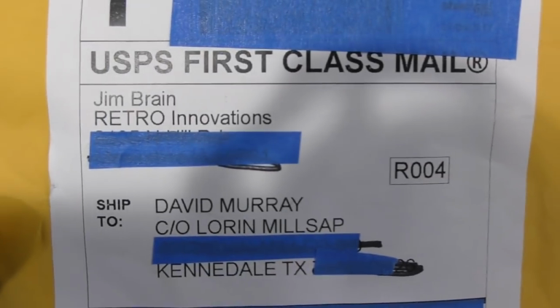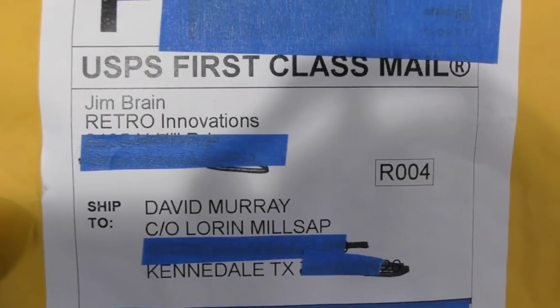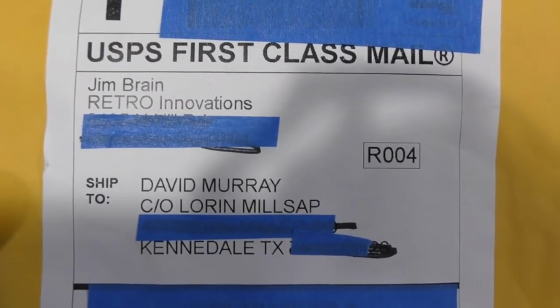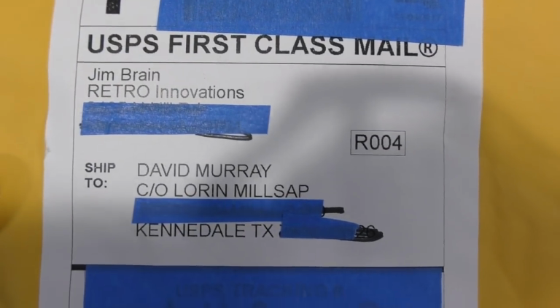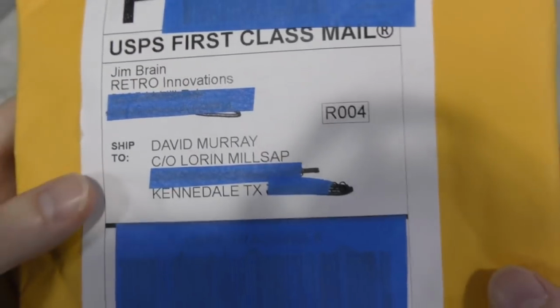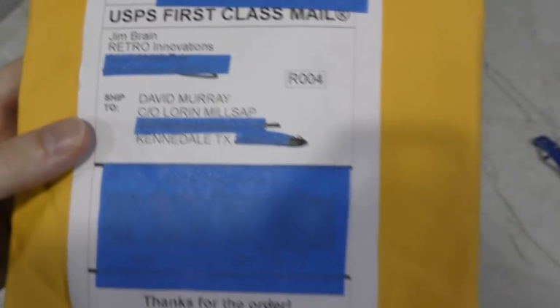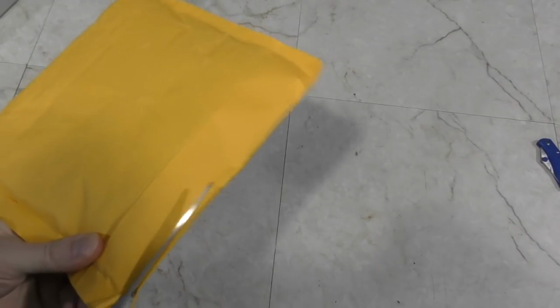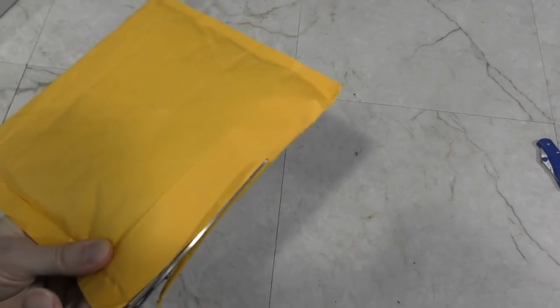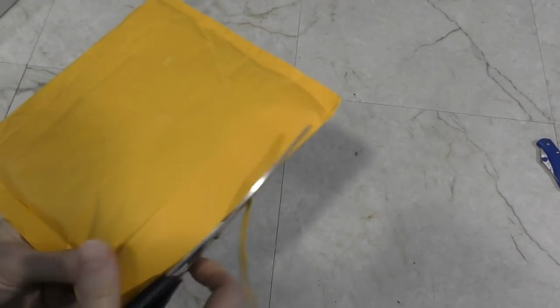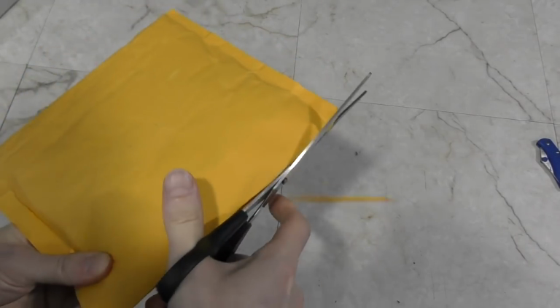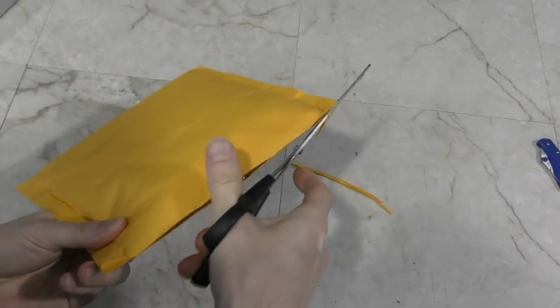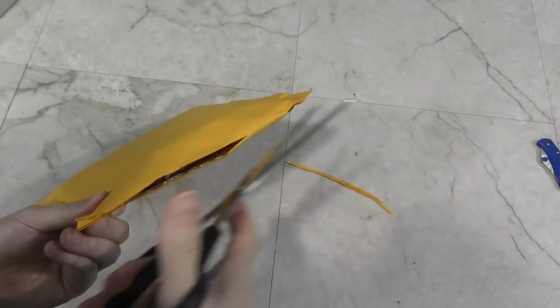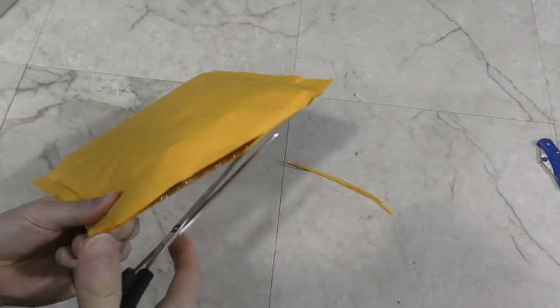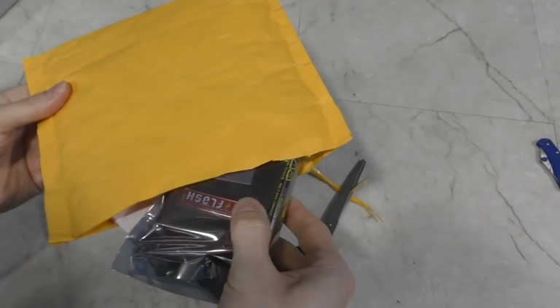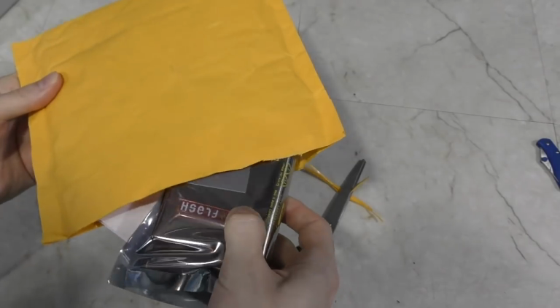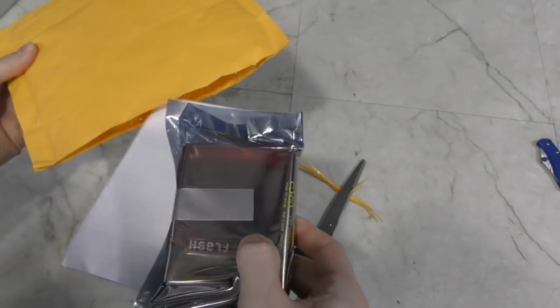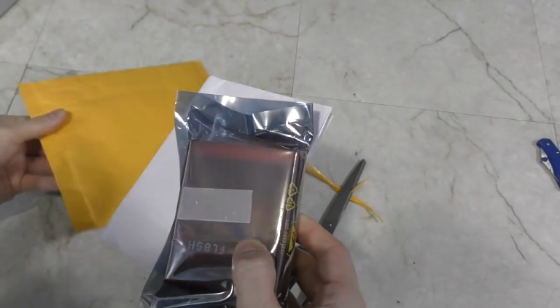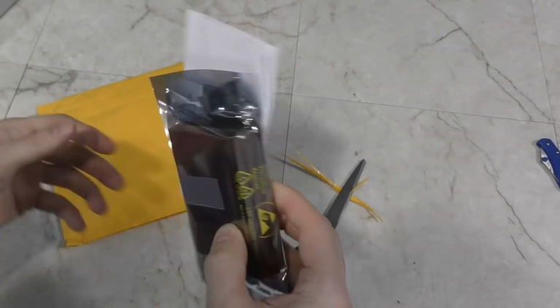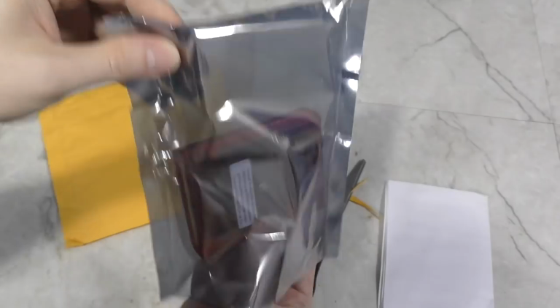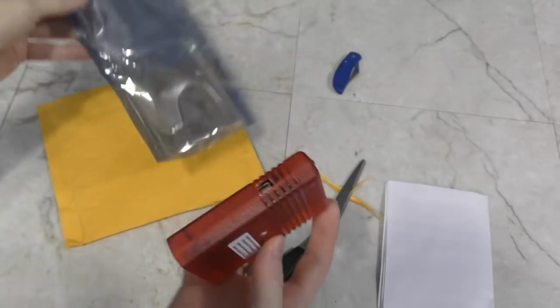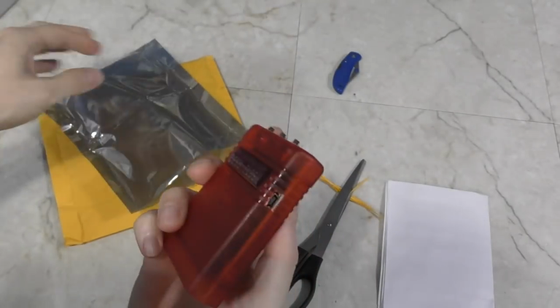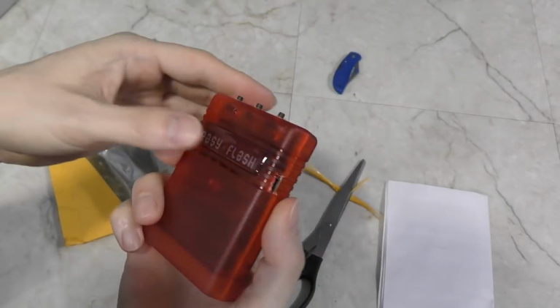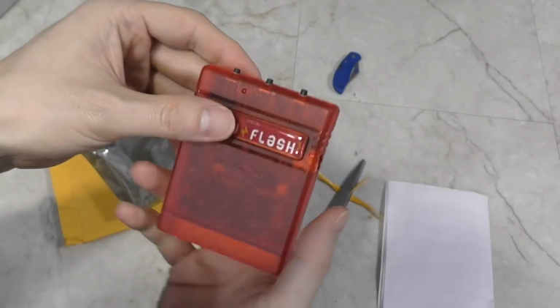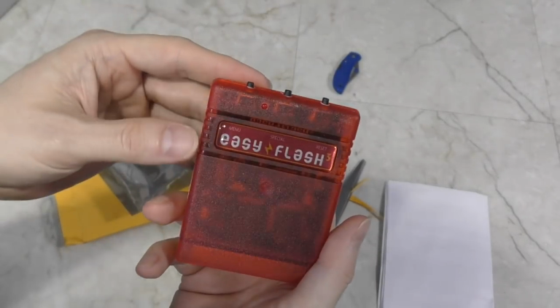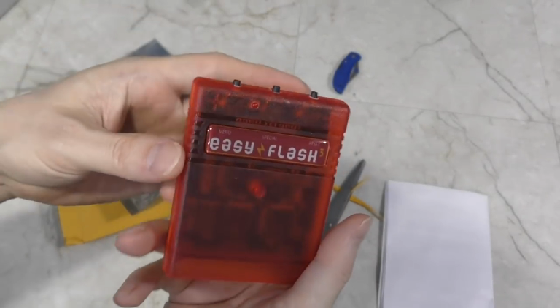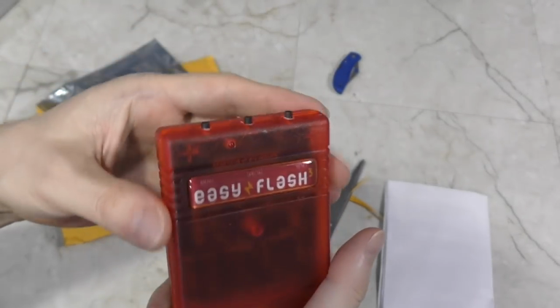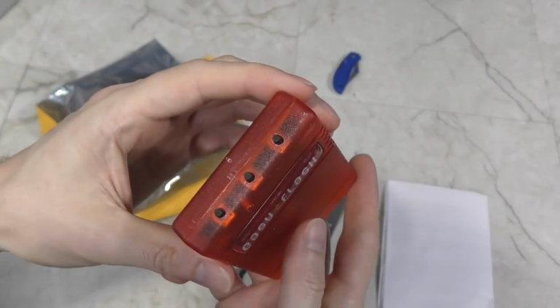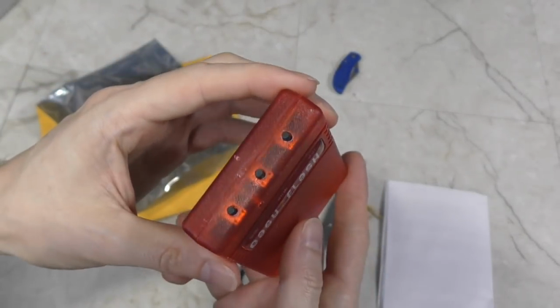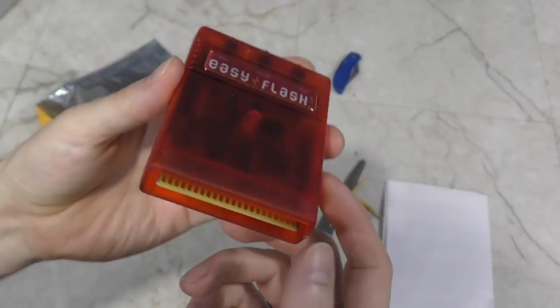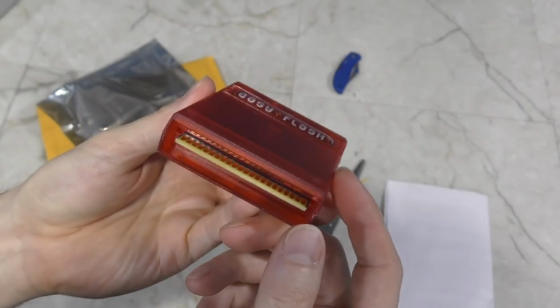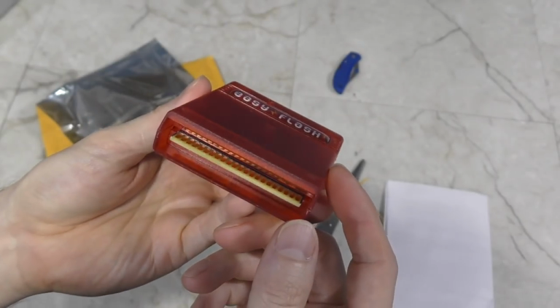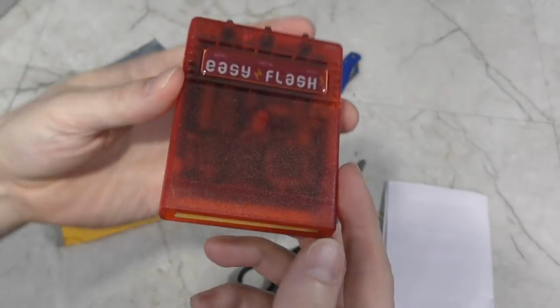This is another drop shipment from Loren Millsap — he sends me a lot of stuff. I'm sure it's Commodore related, whatever it is. It's an EasyFlash. I'll be honest, I don't know entirely what this does, but I look forward to trying it out. Thank you Loren!